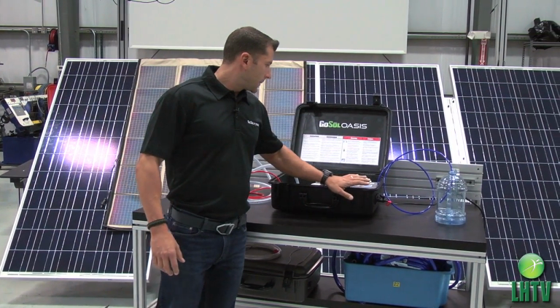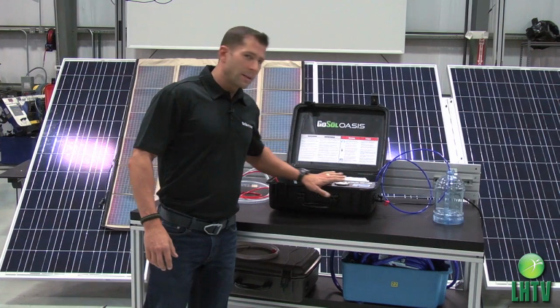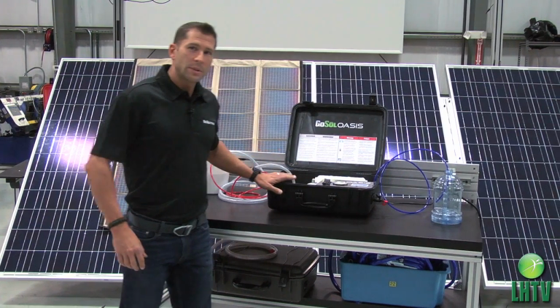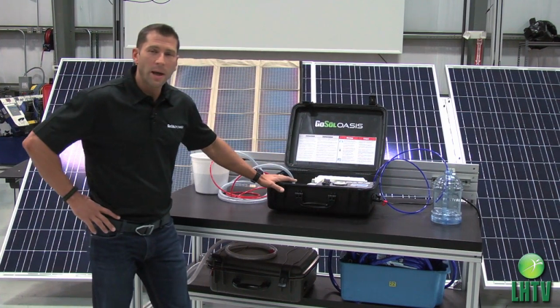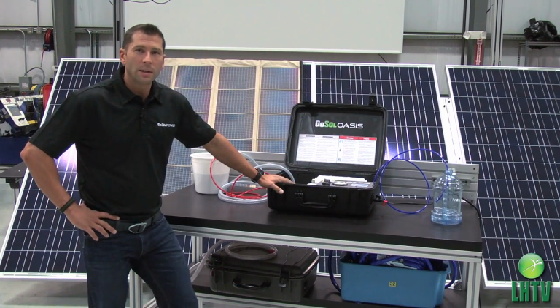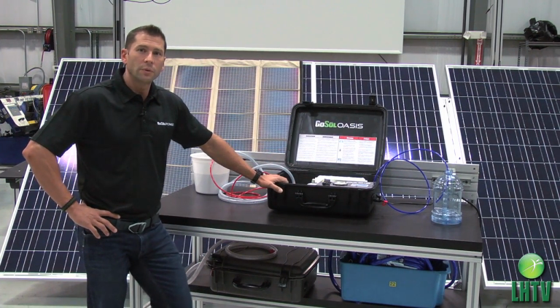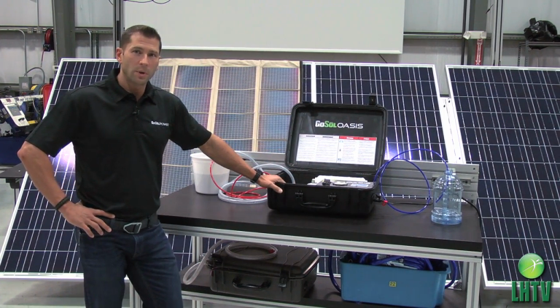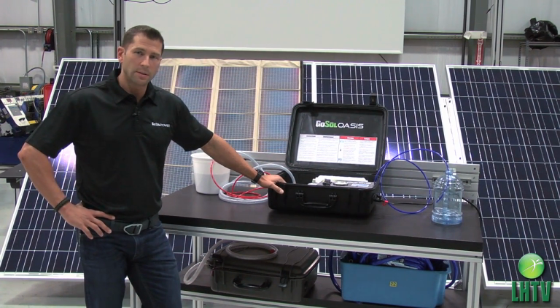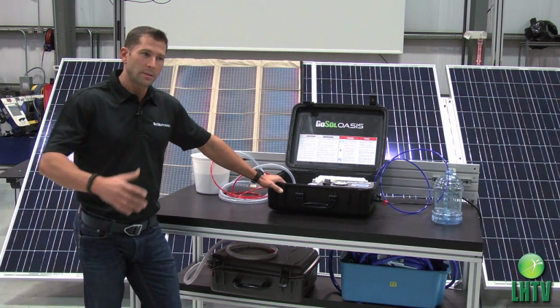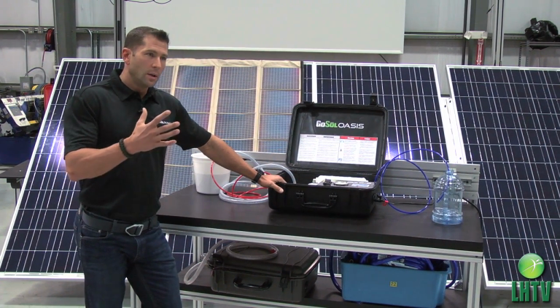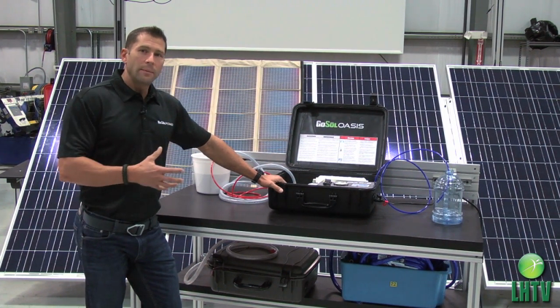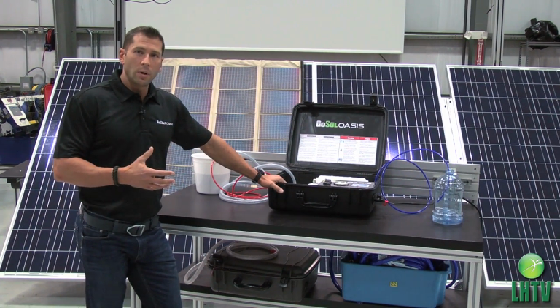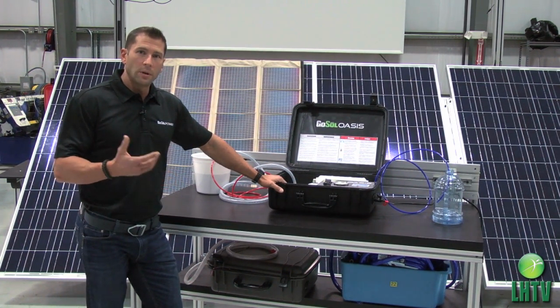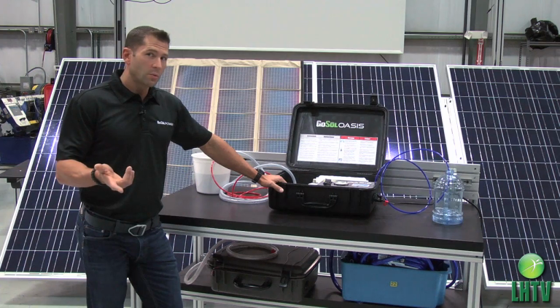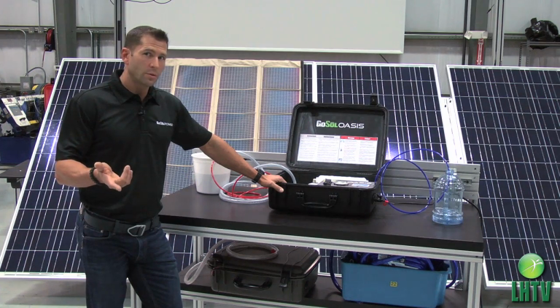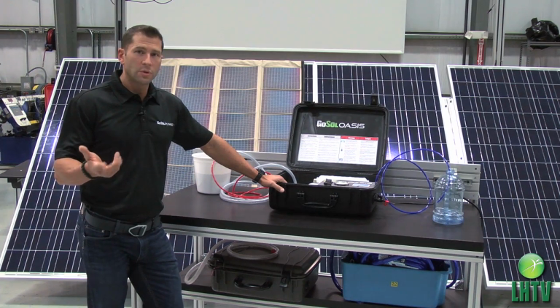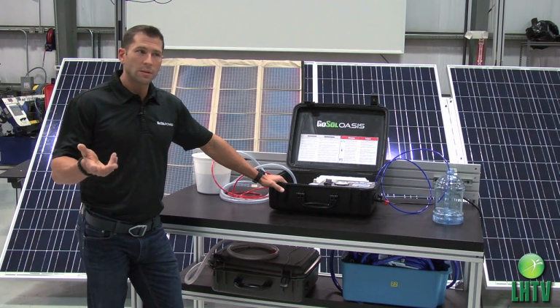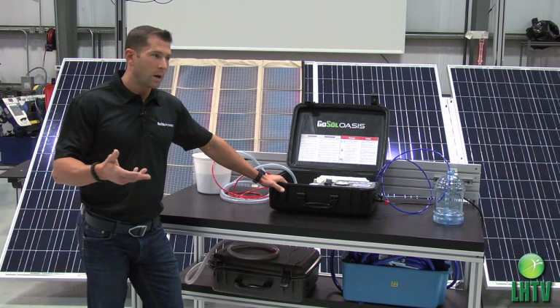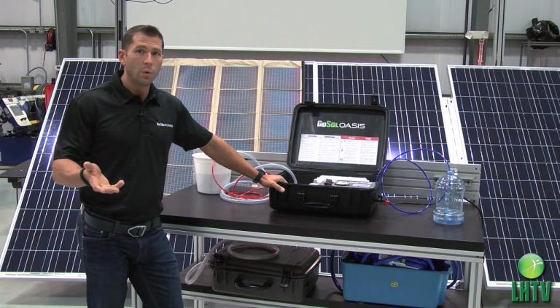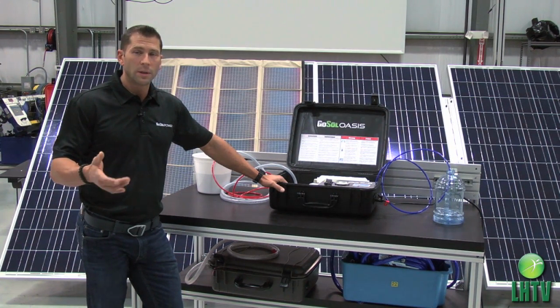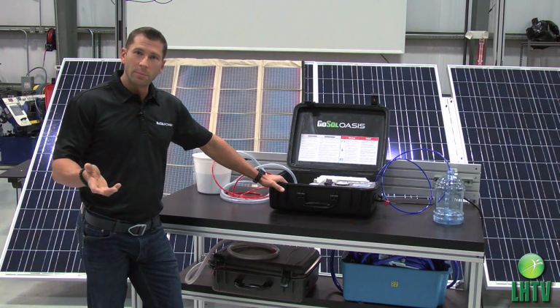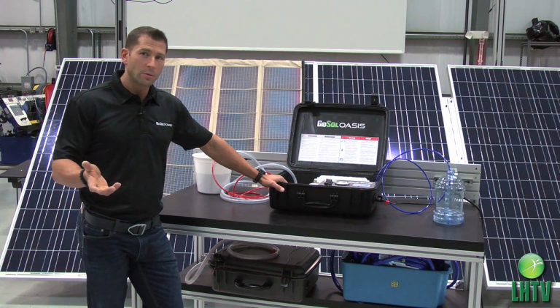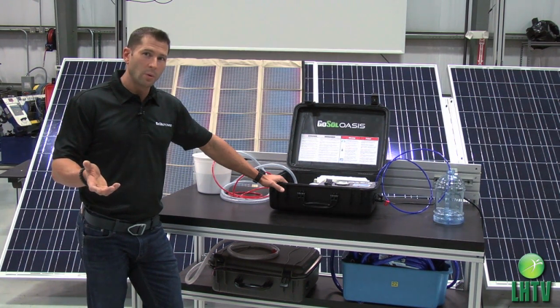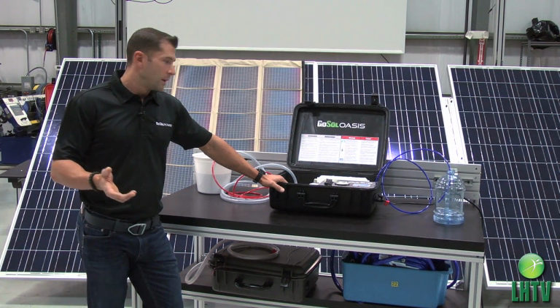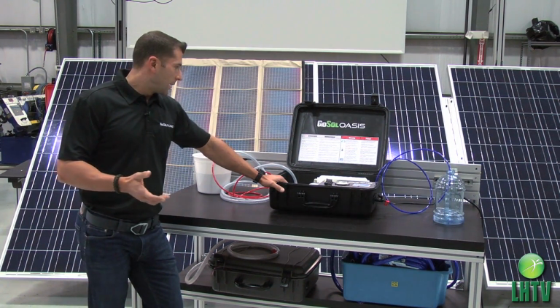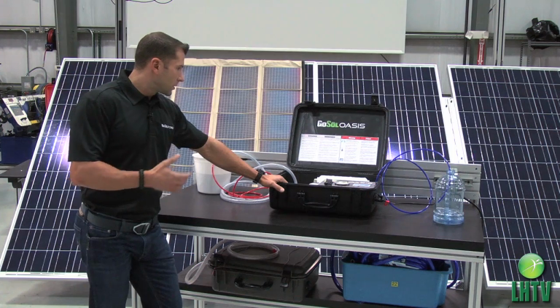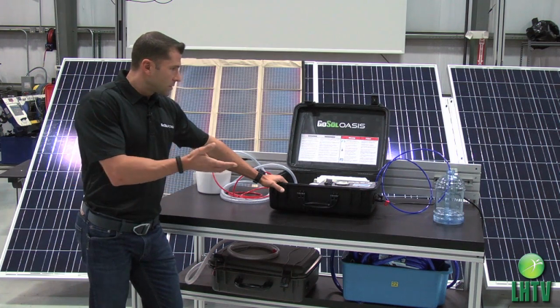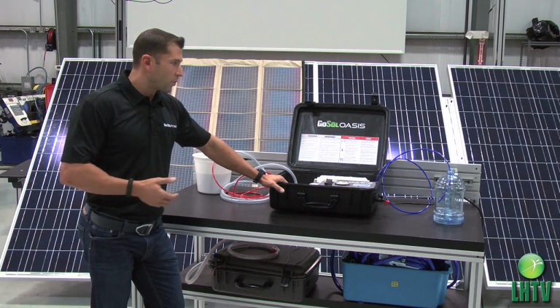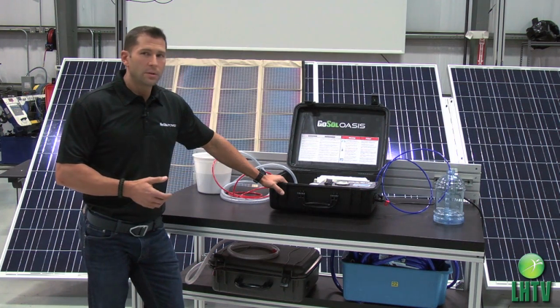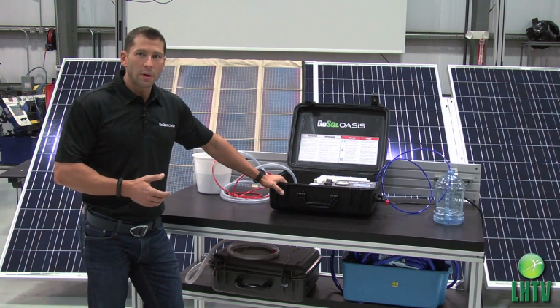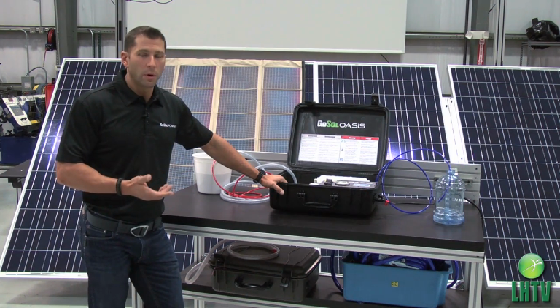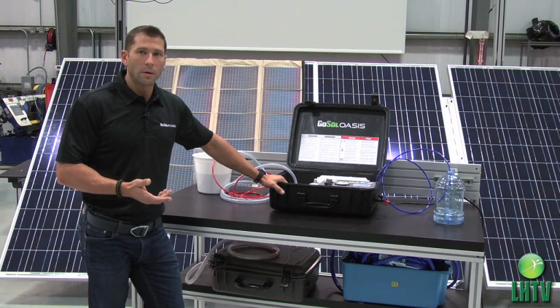It is a four stage patent-pending water filtration process that takes contaminated water from fresh water streams, creeks, ponds, pools, even brackish or brine water, and transforms it into drinkable potable water.